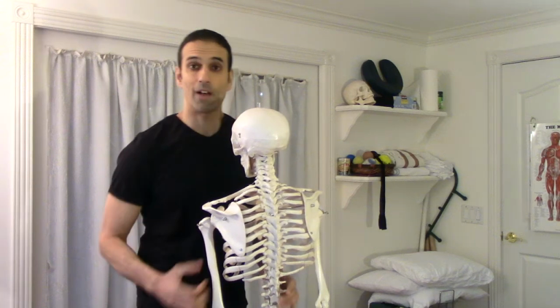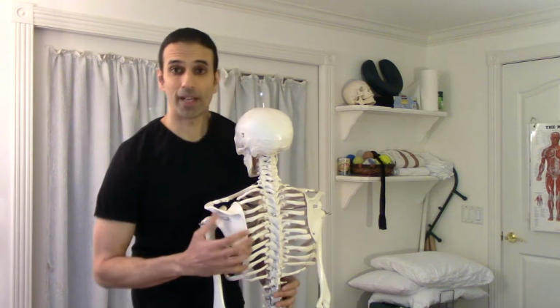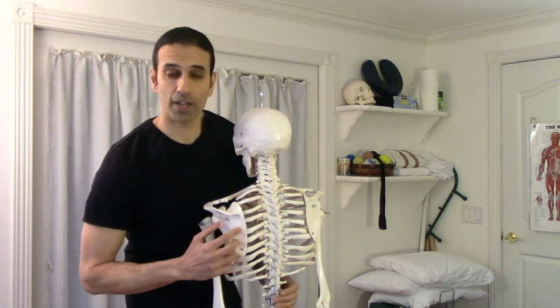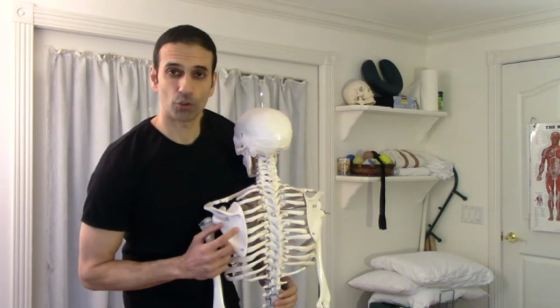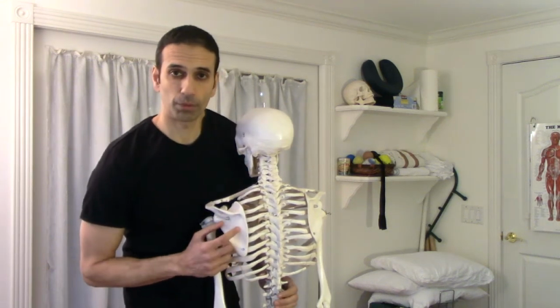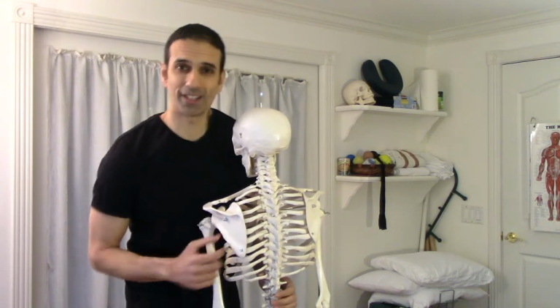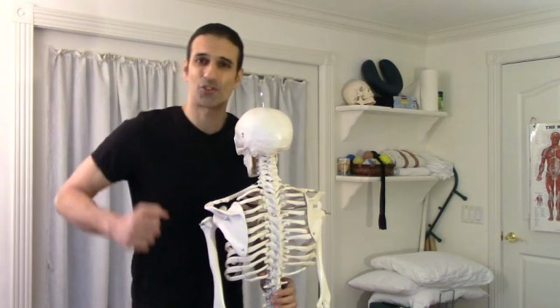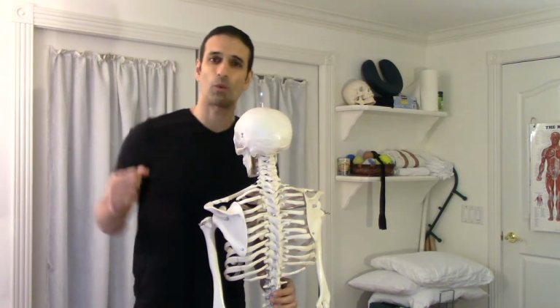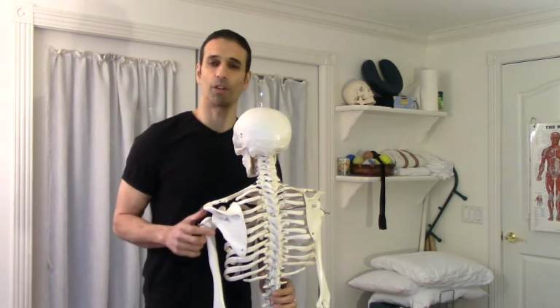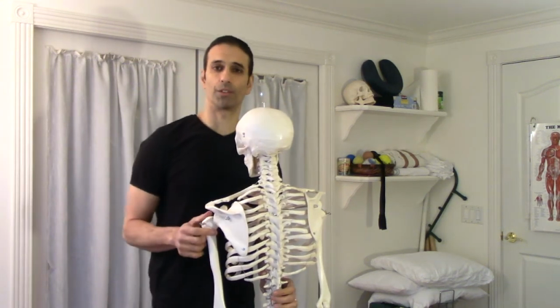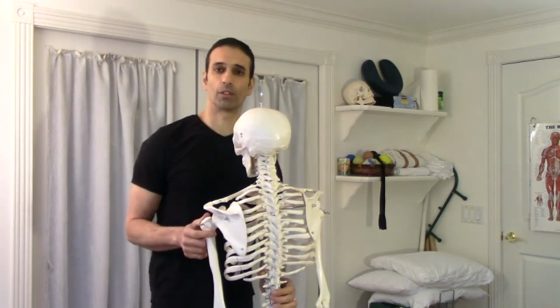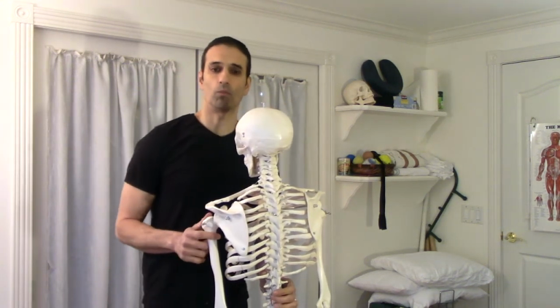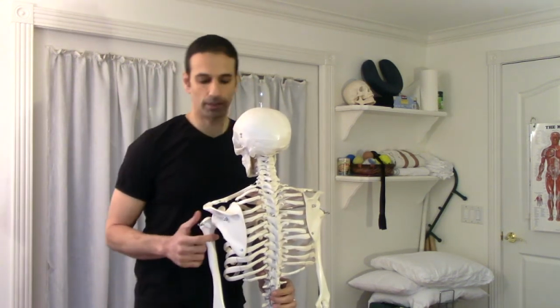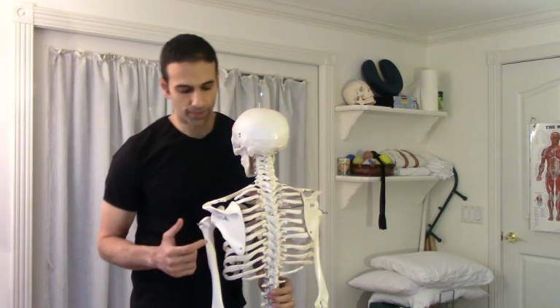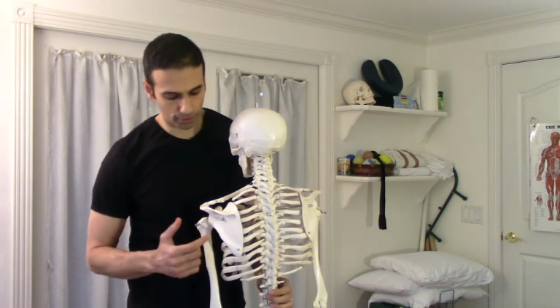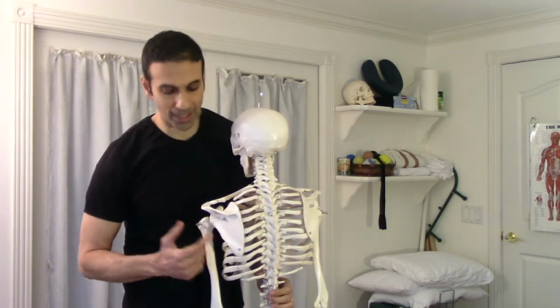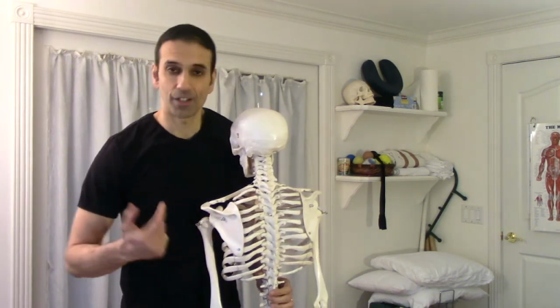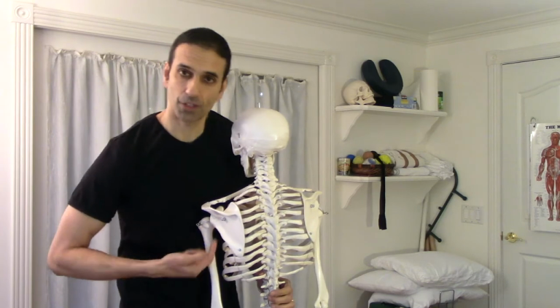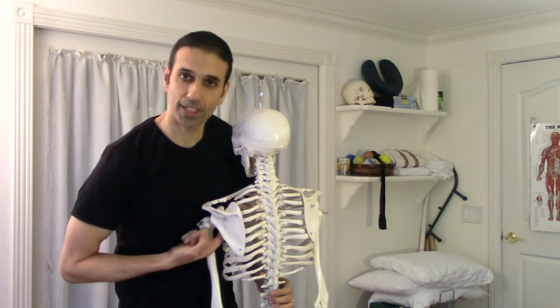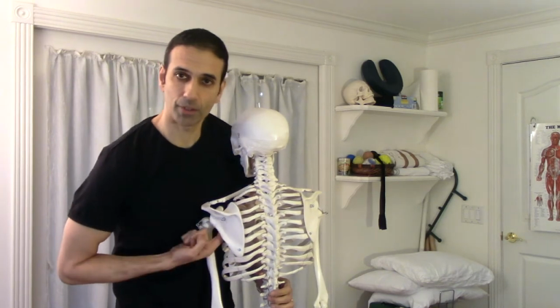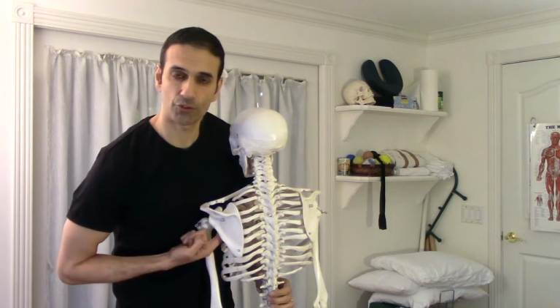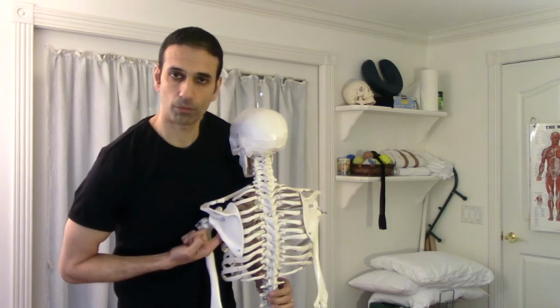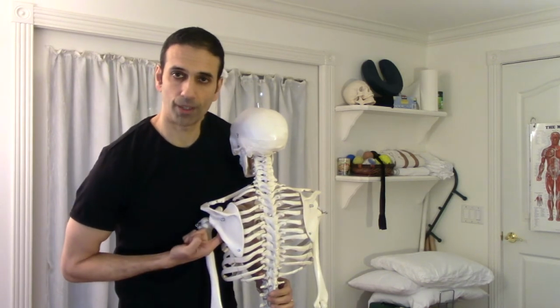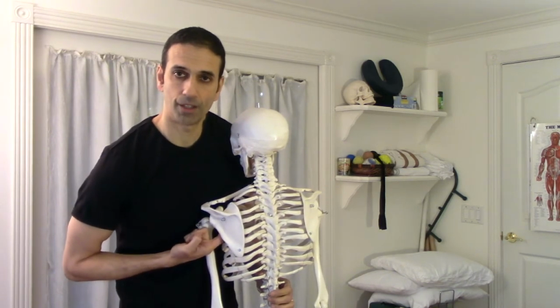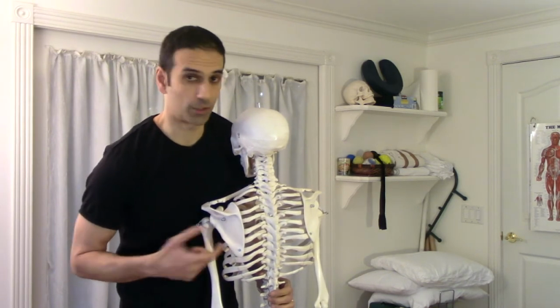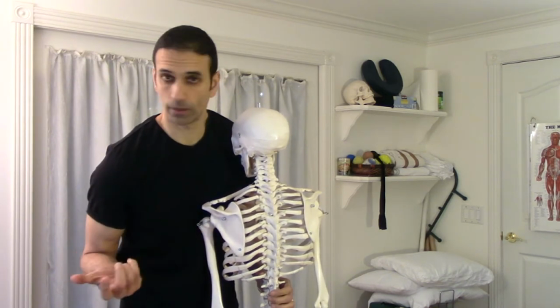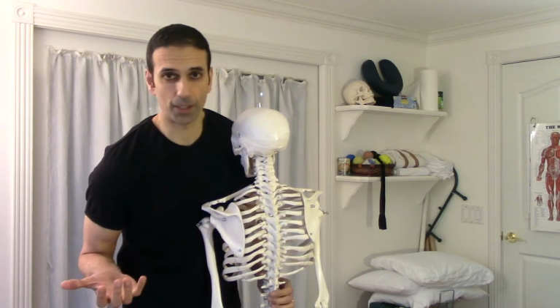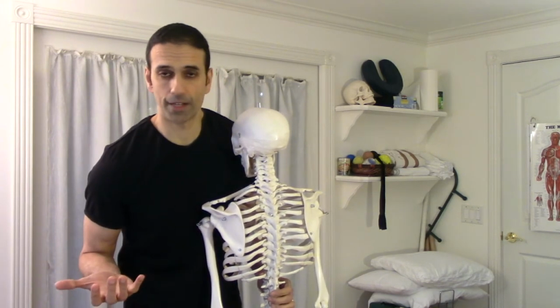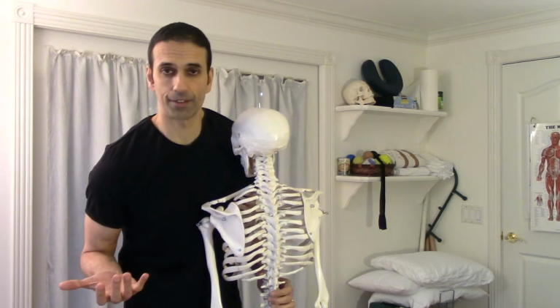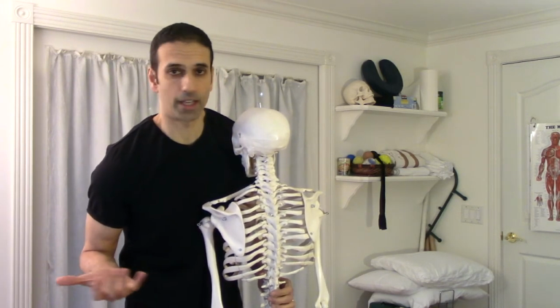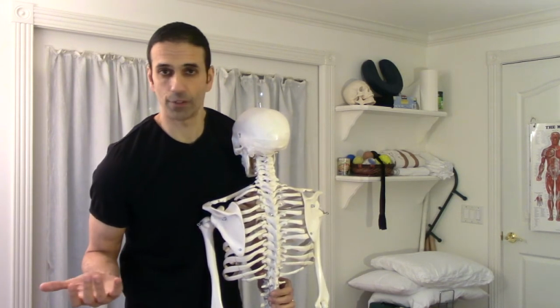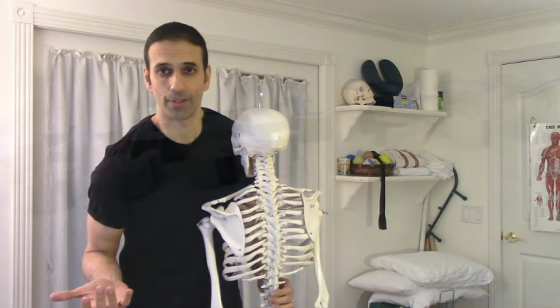You're having pain by your shoulder blade, not sure quite what to do? Well, it could be a subscapularis trigger point. Let's figure out what that is and if you have it.